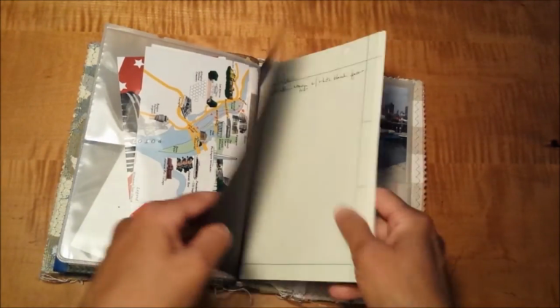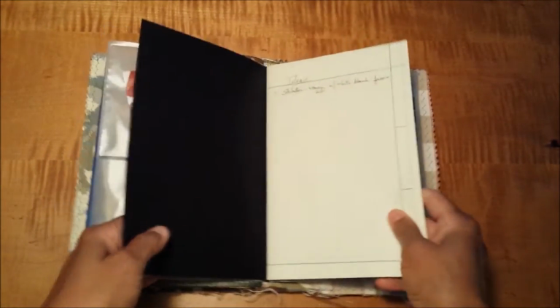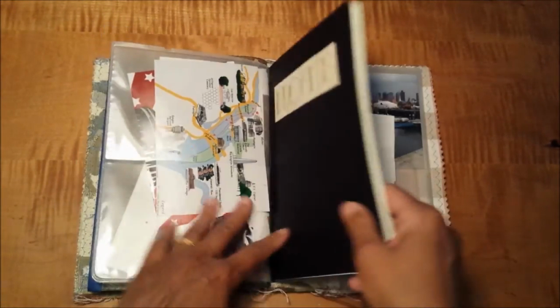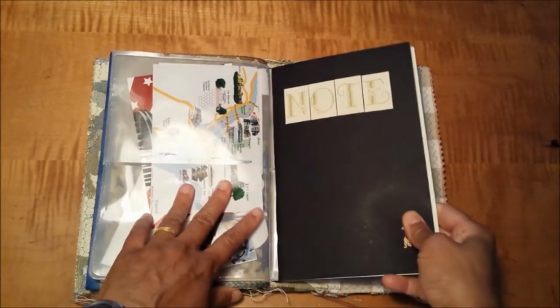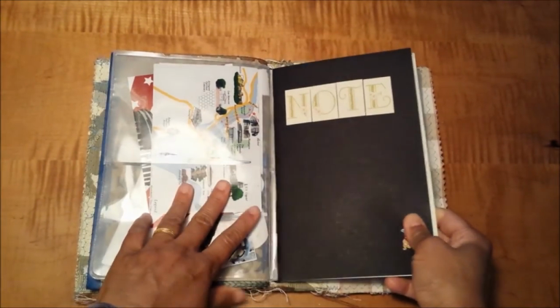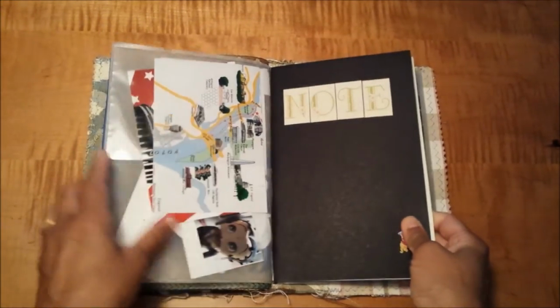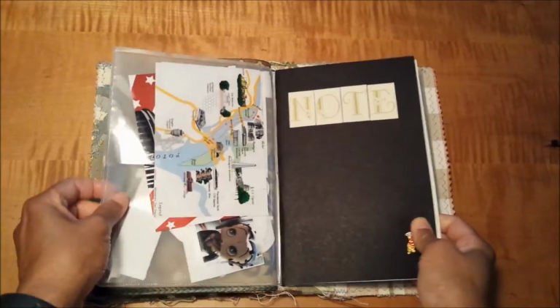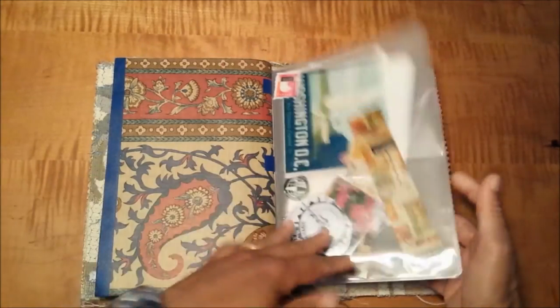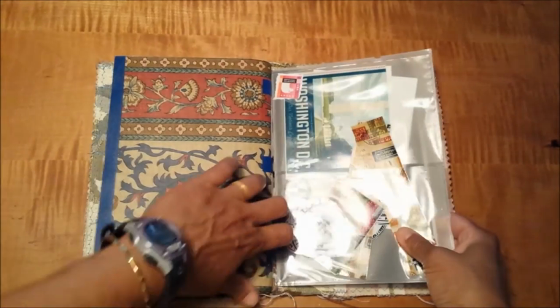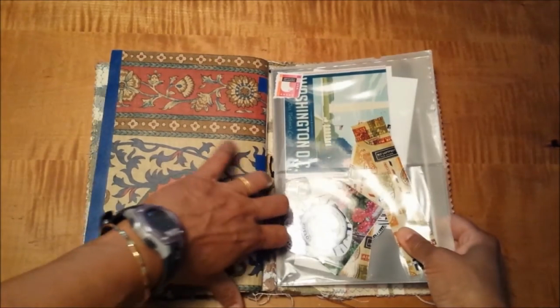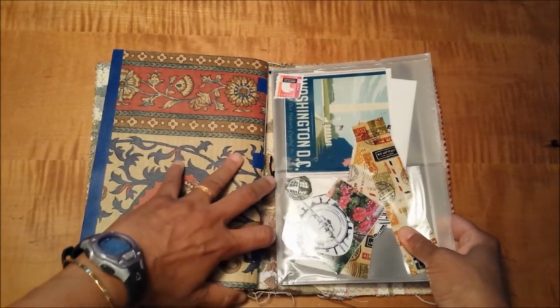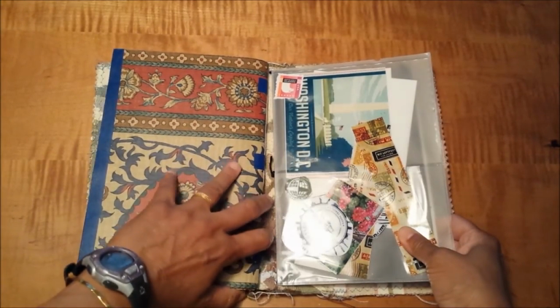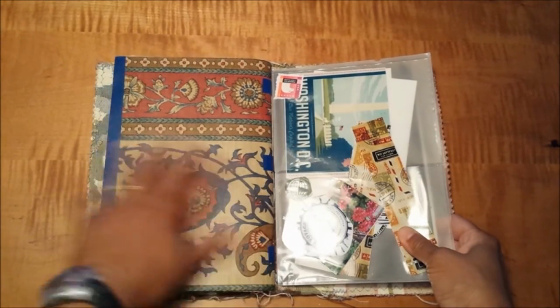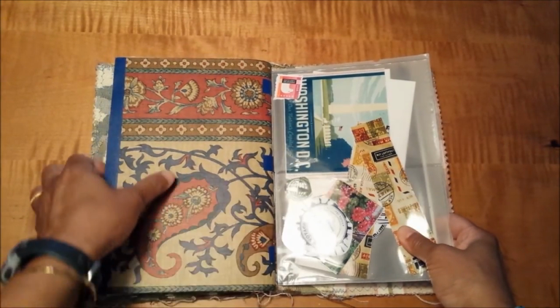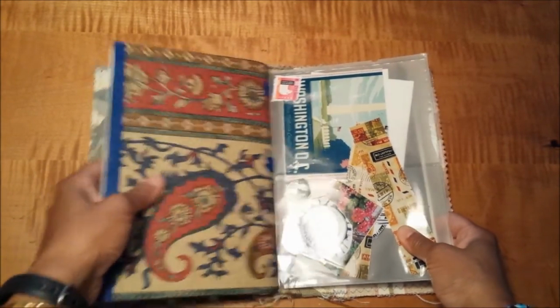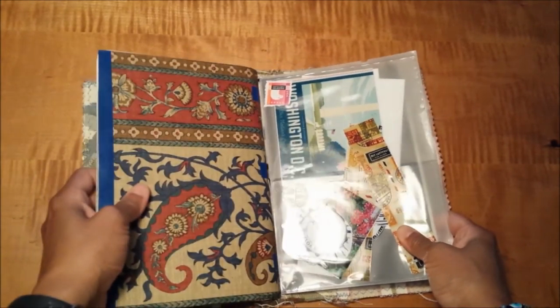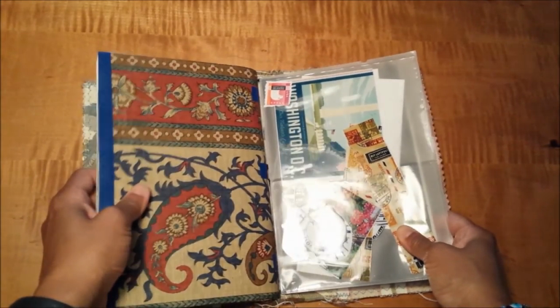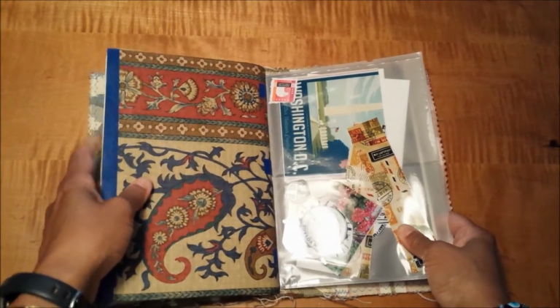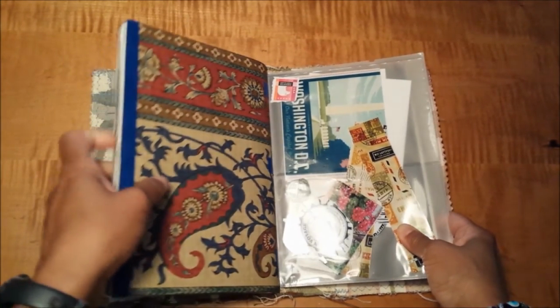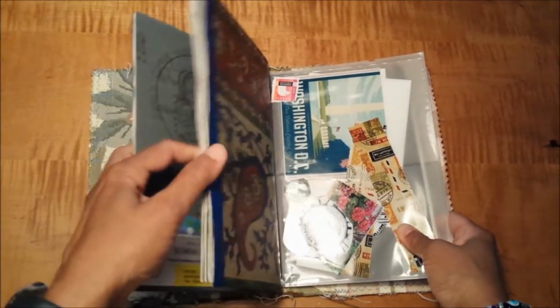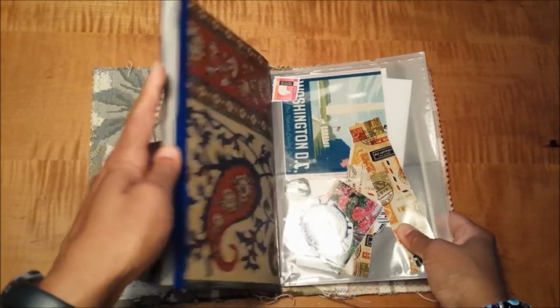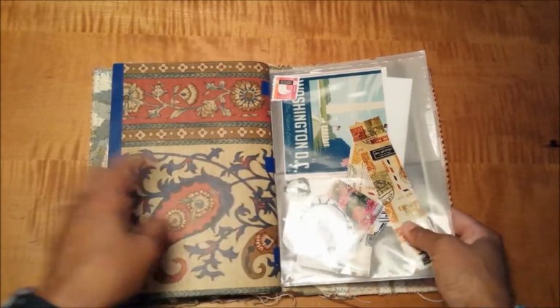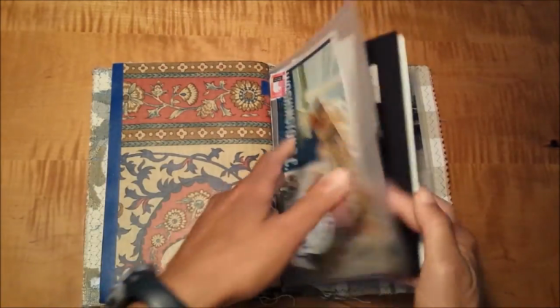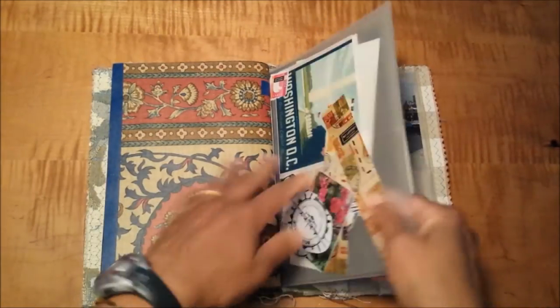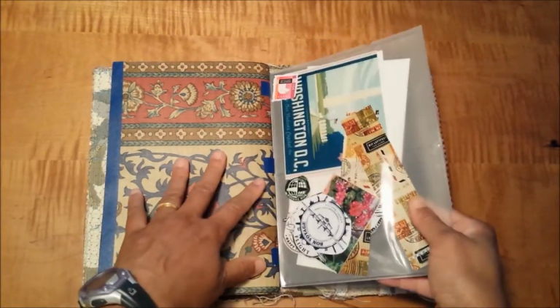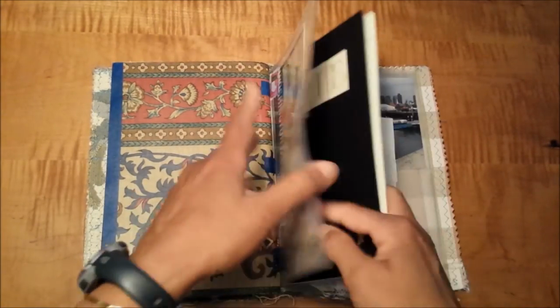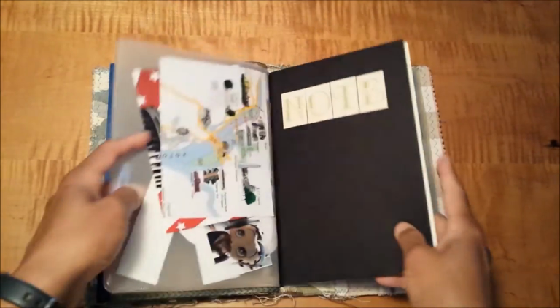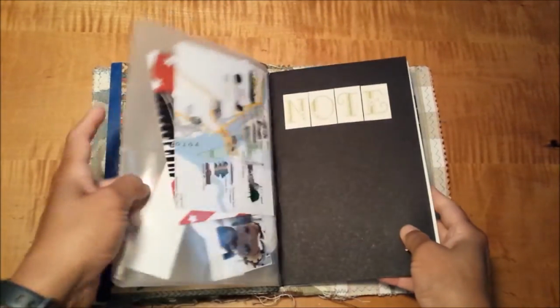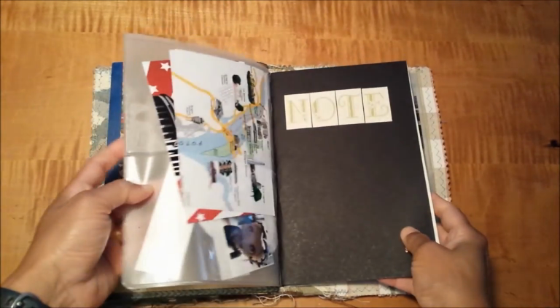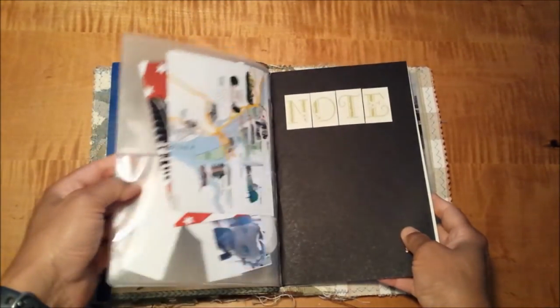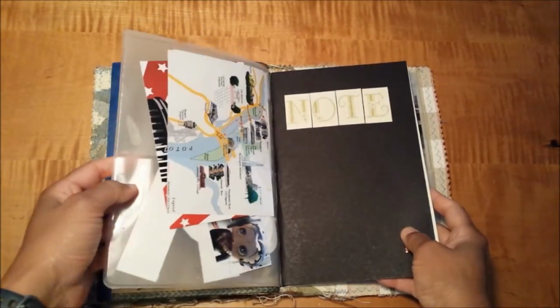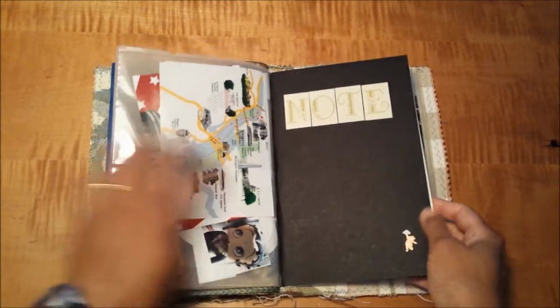The other thing I have on this second string — because there are two strings — here's the one that has the volume itself, the signature that I fill in, and then the second string has got that photo sleeve piece I was just telling you about.